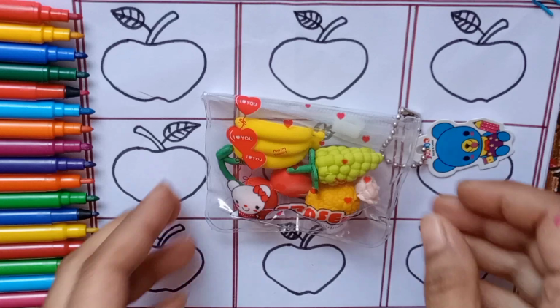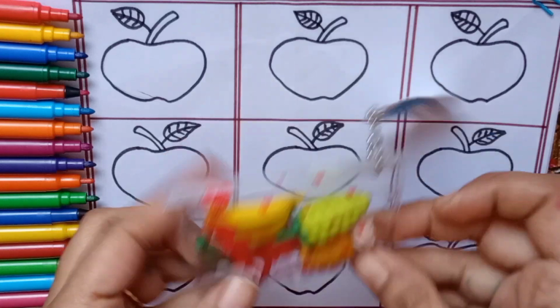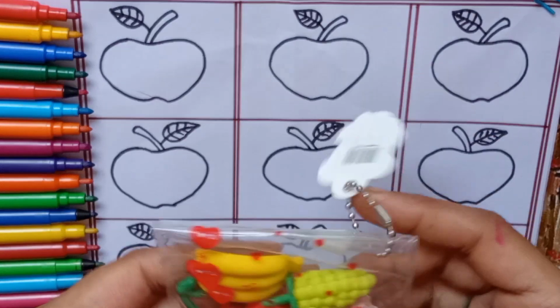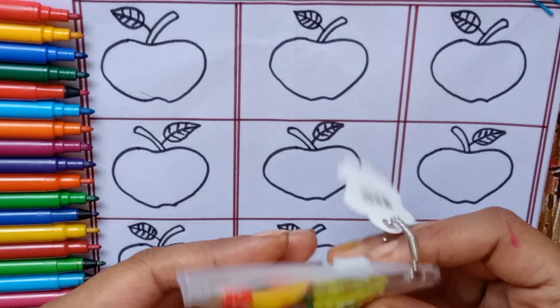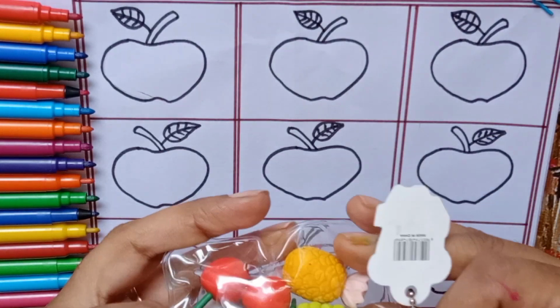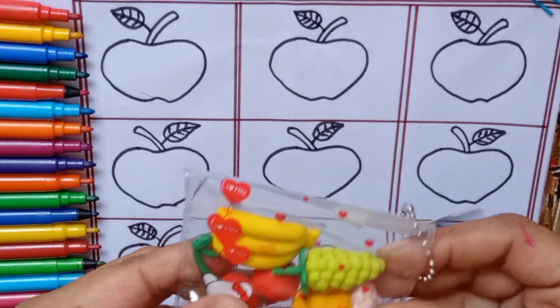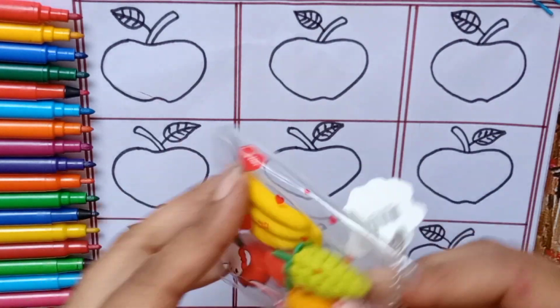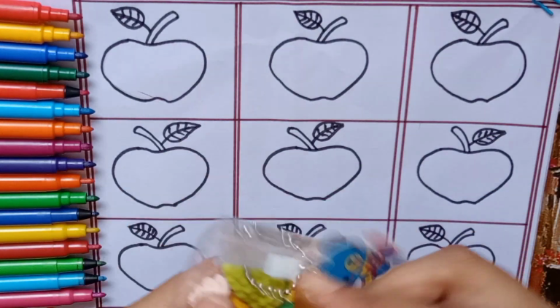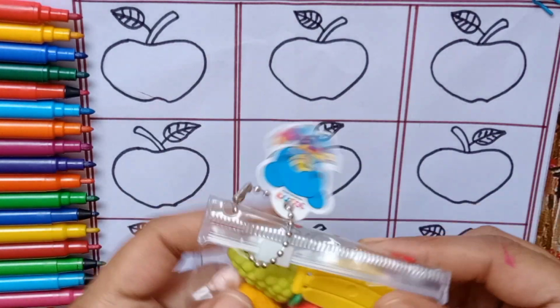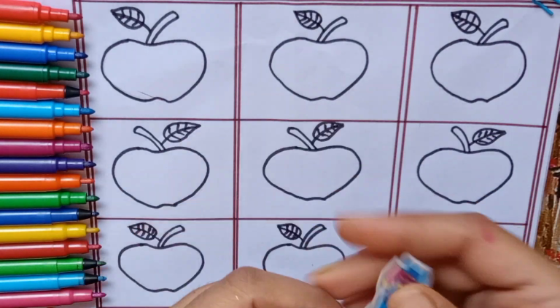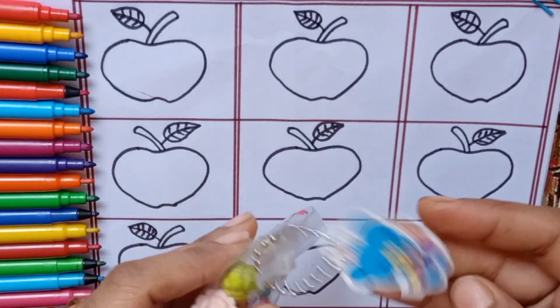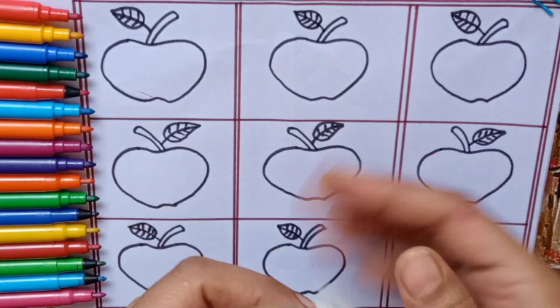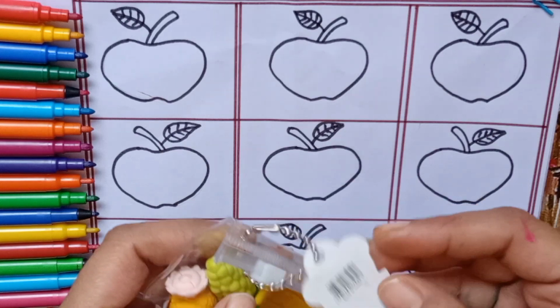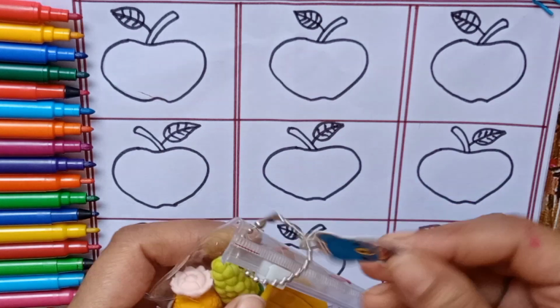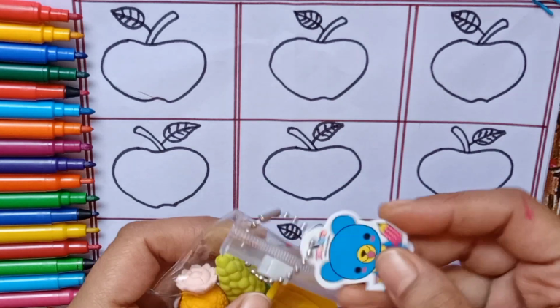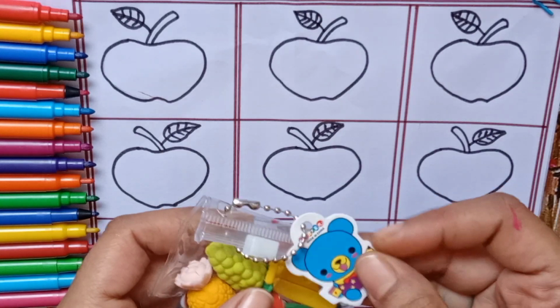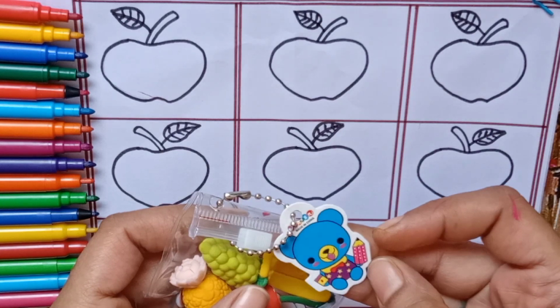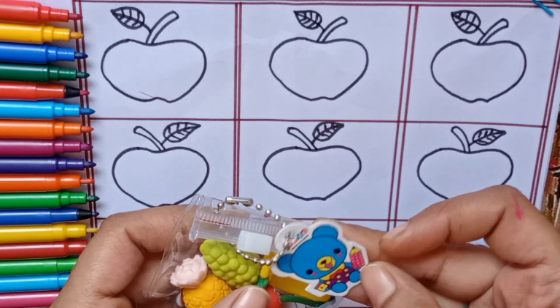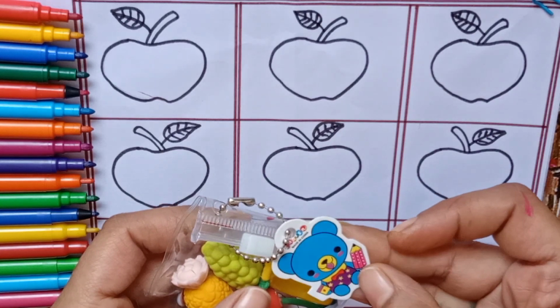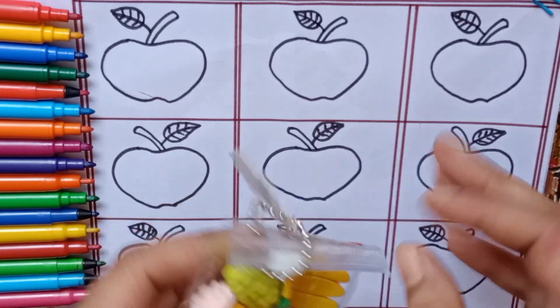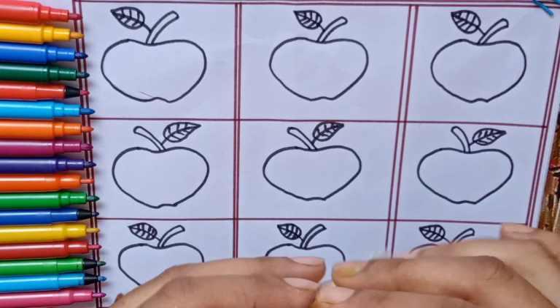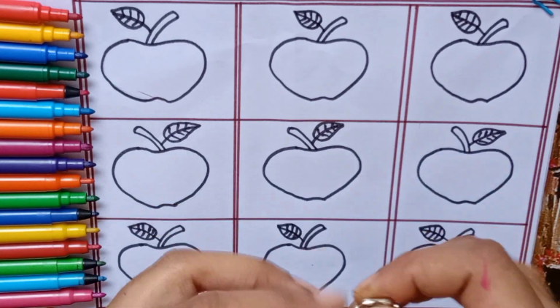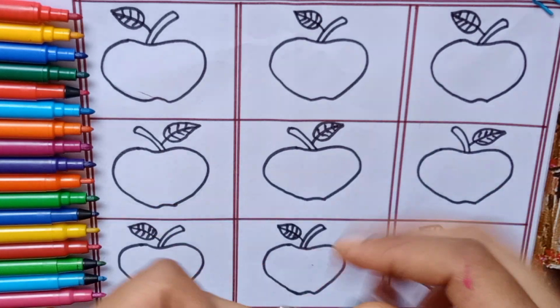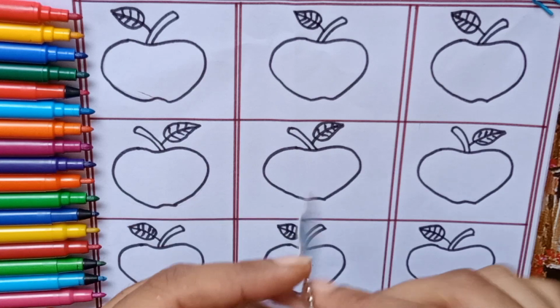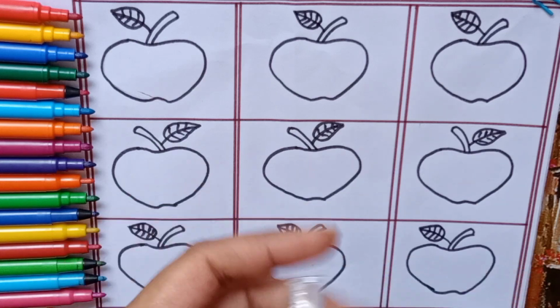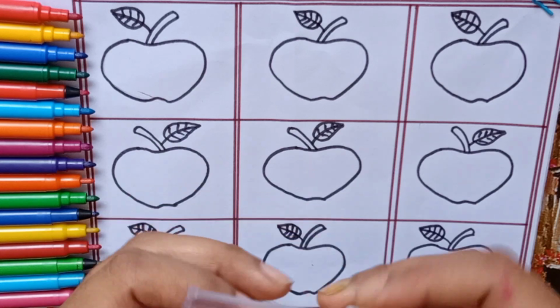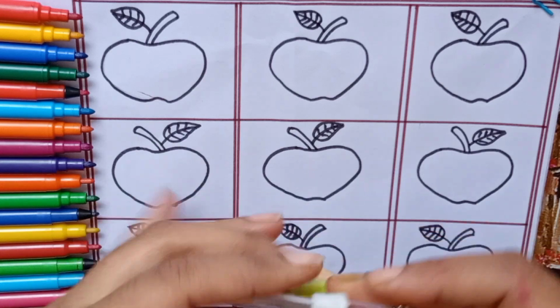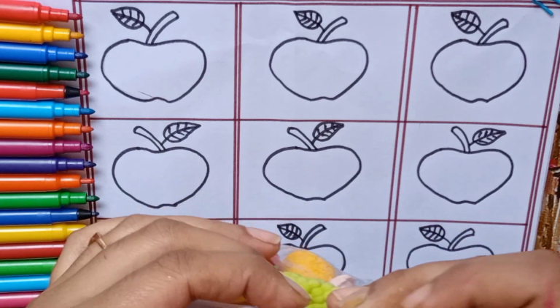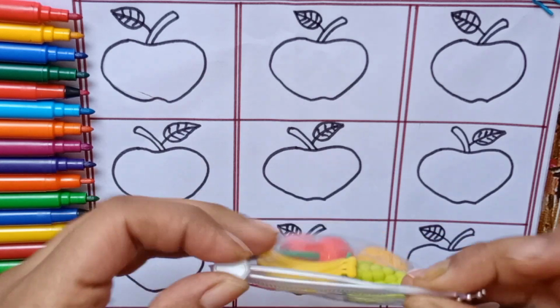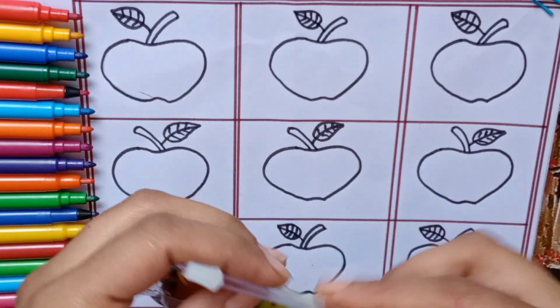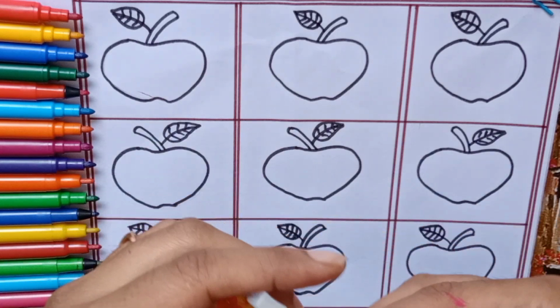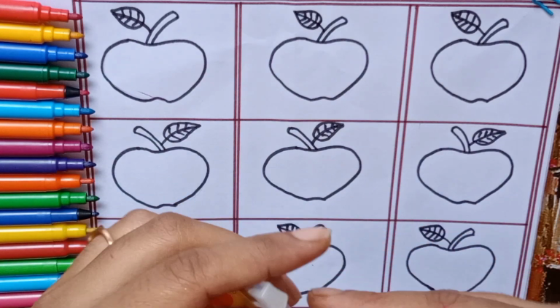Hi kids, how are you? Oh wow, fruits! This is a teddy bear picture. Let's open it. There are four fruits.